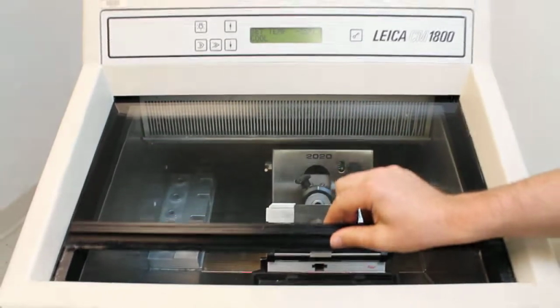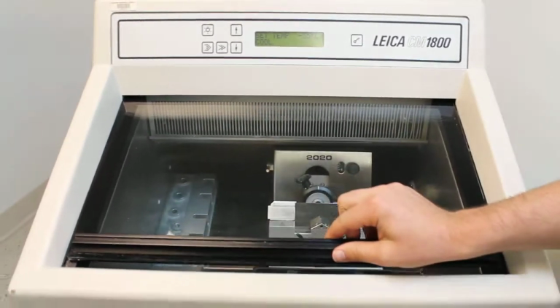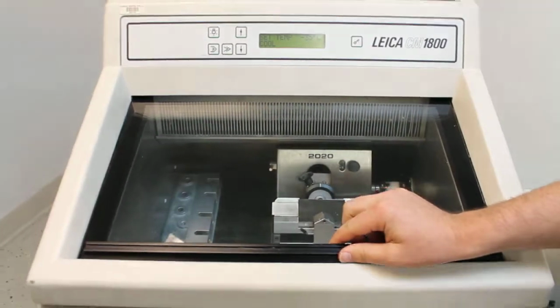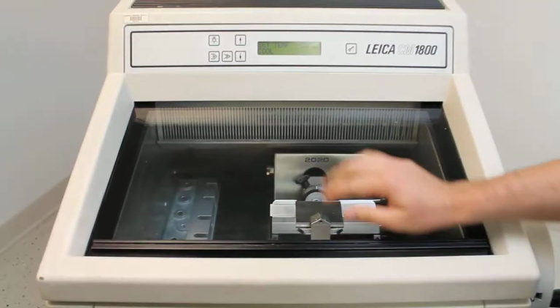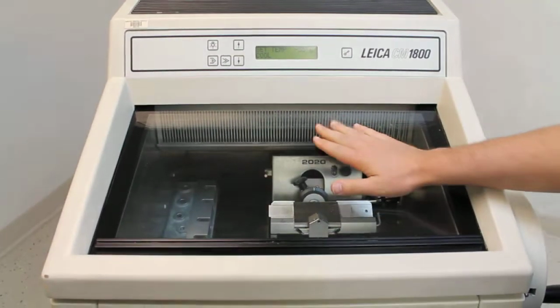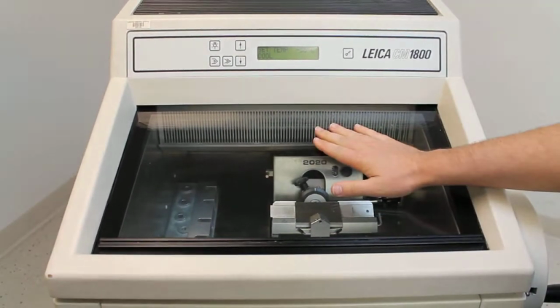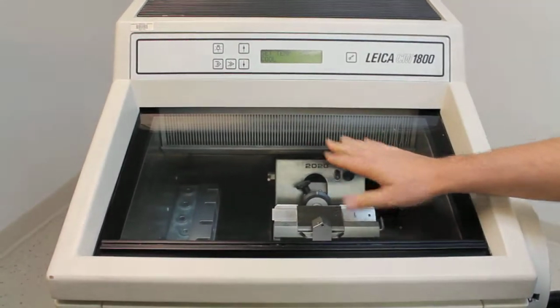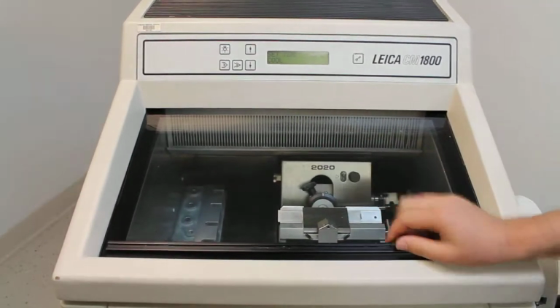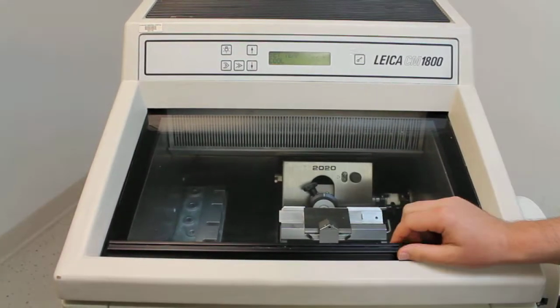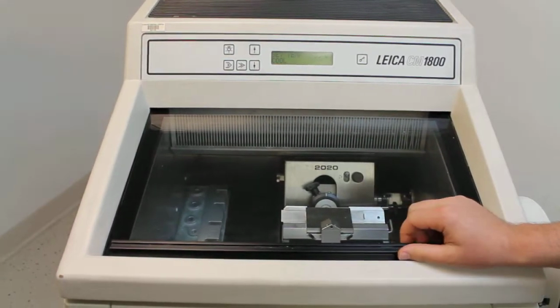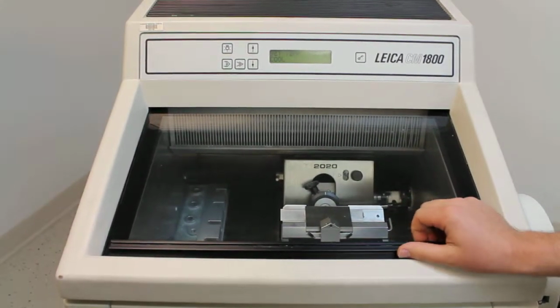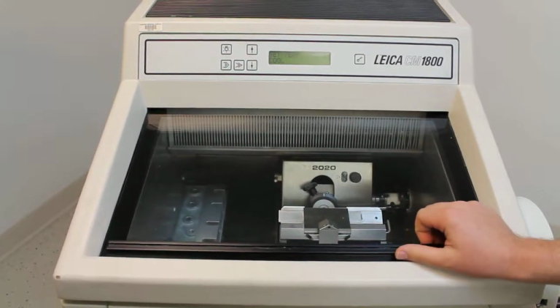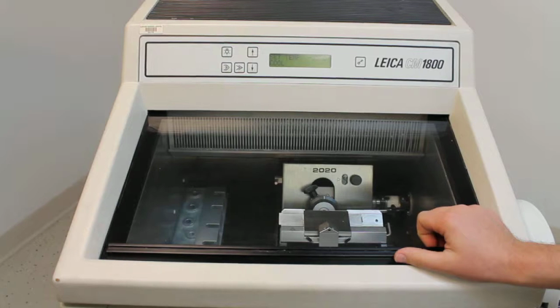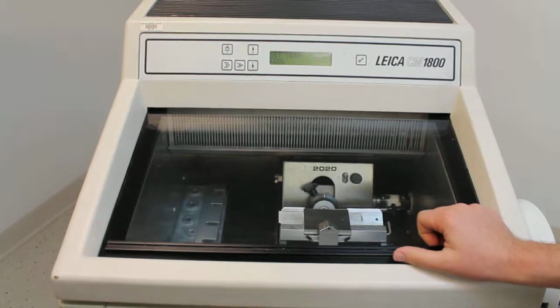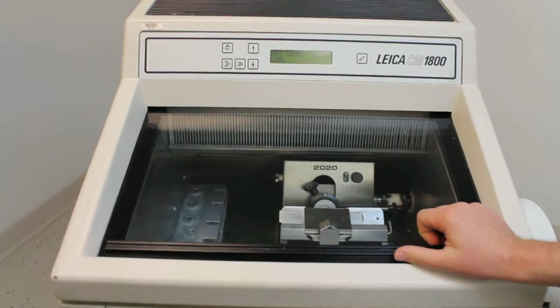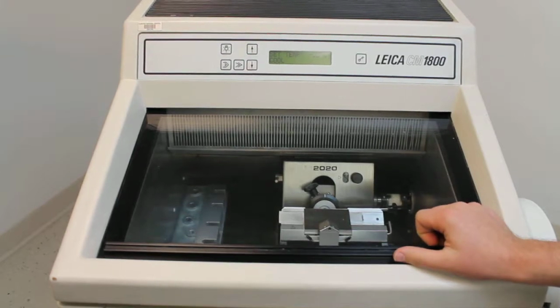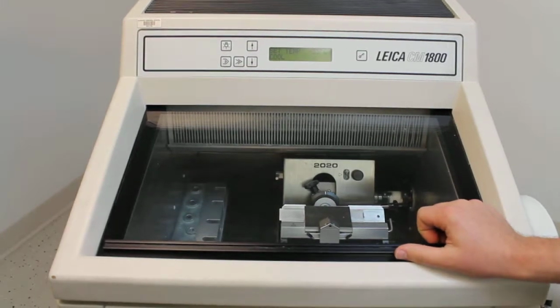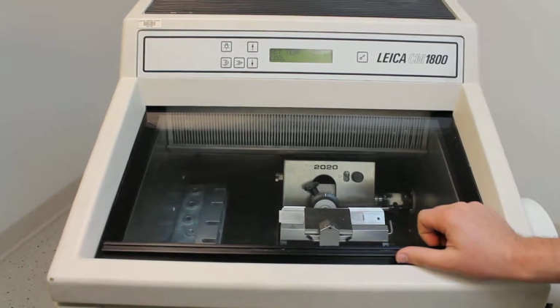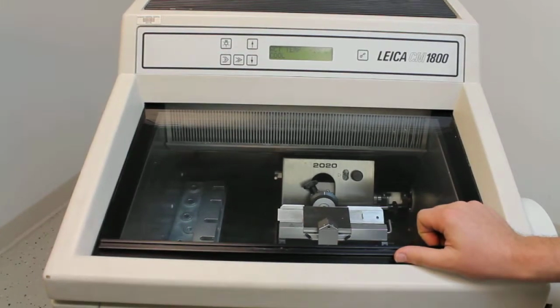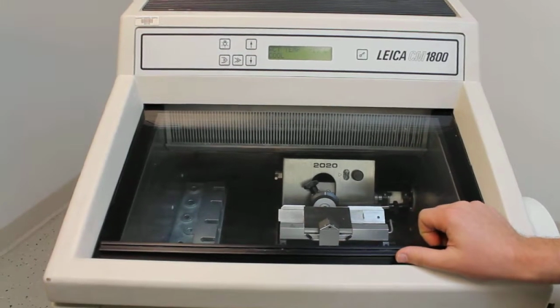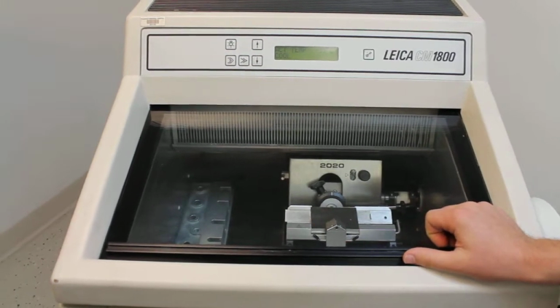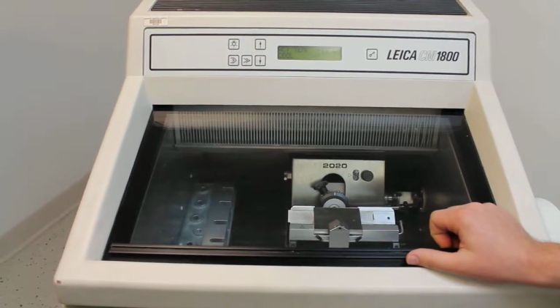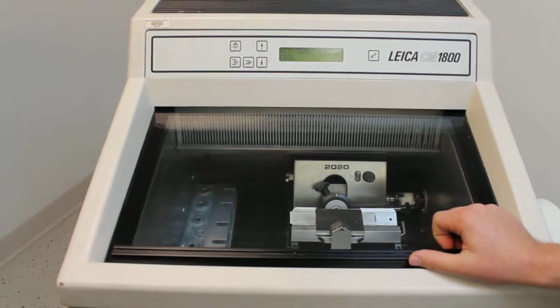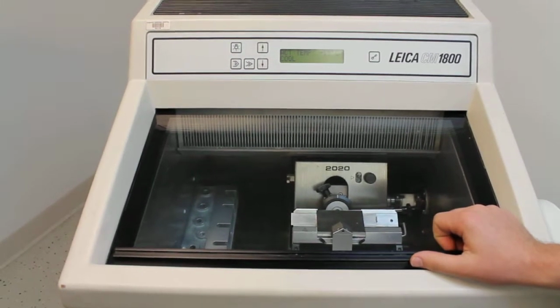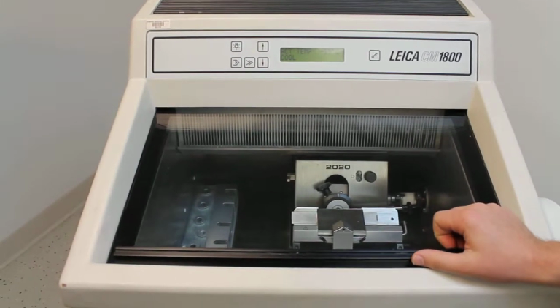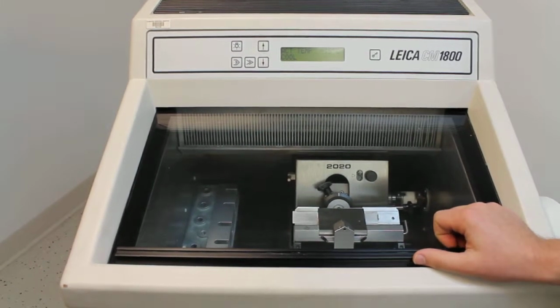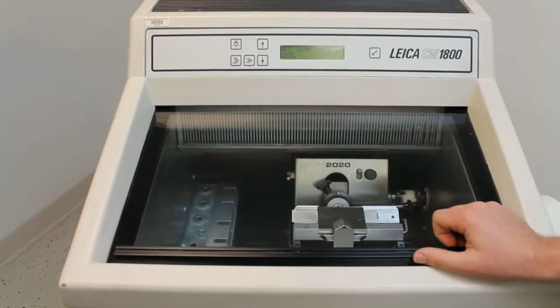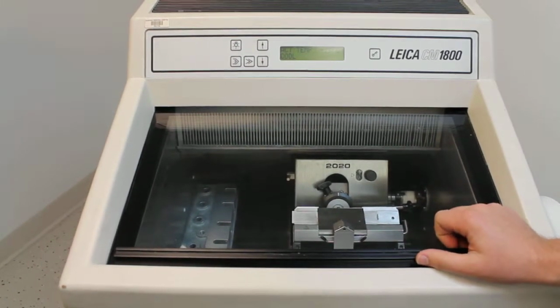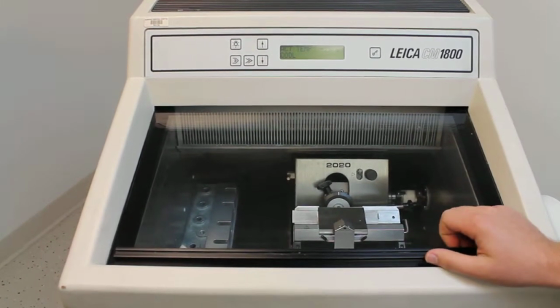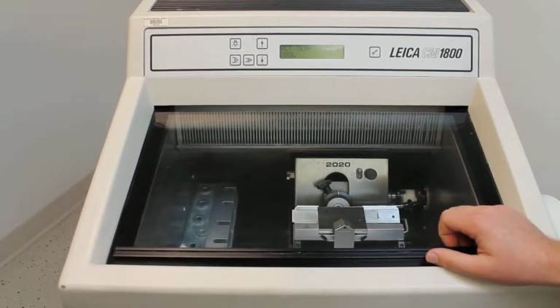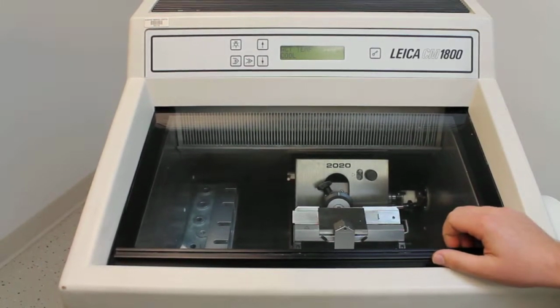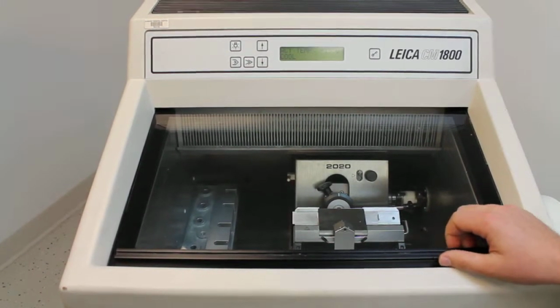We also have the heated lid. That keeps fog from forming, which allows you to see the sample you're cutting while keeping the air in.